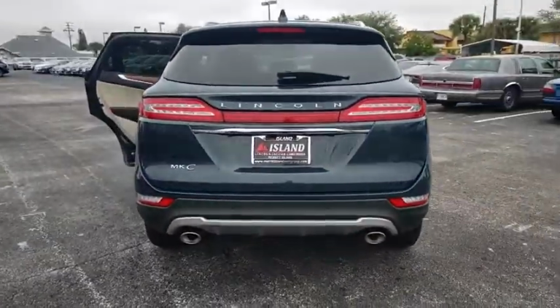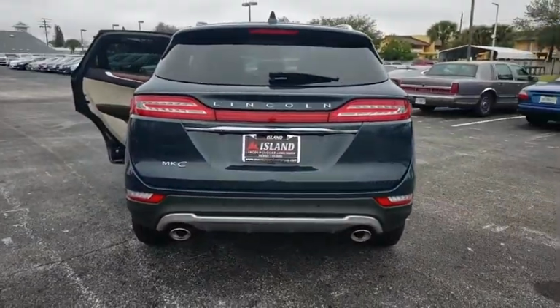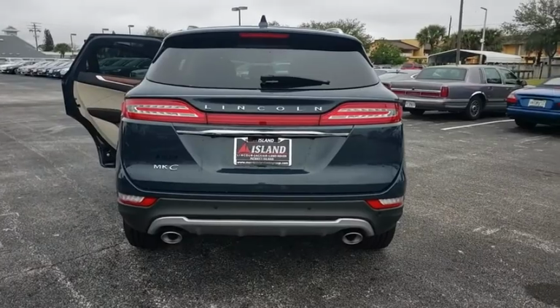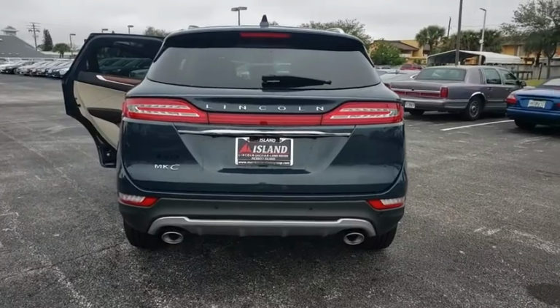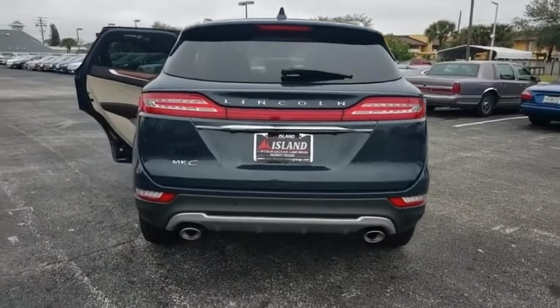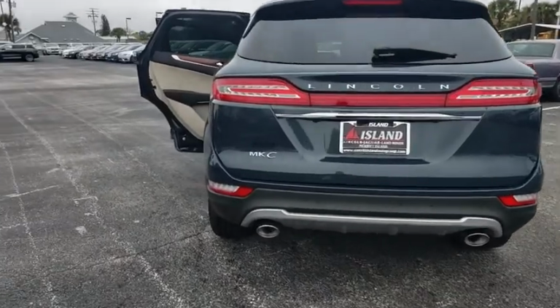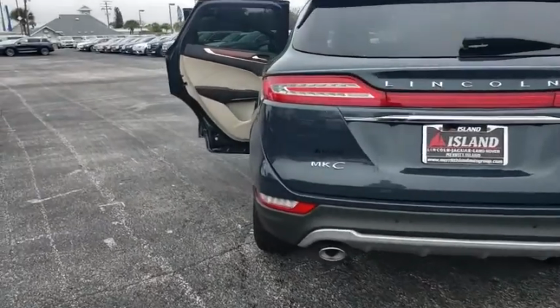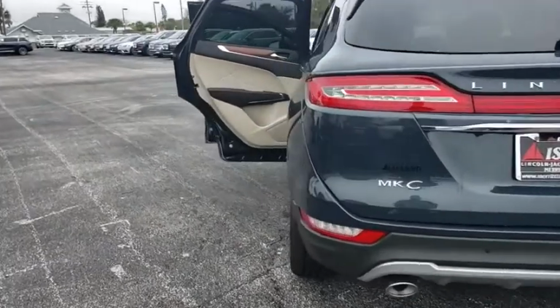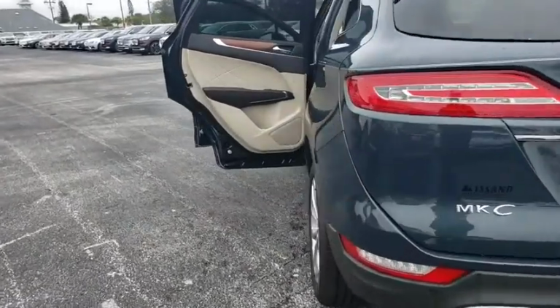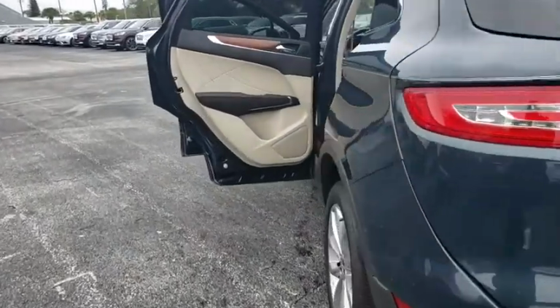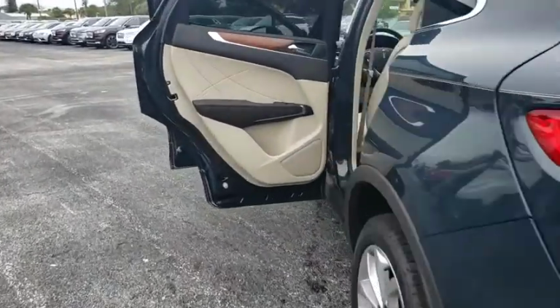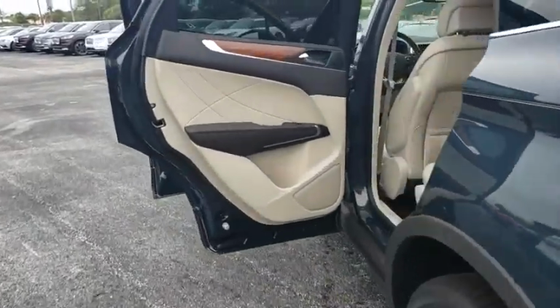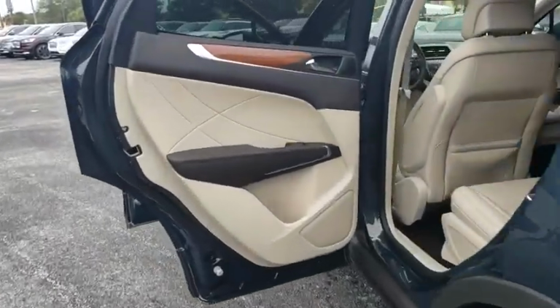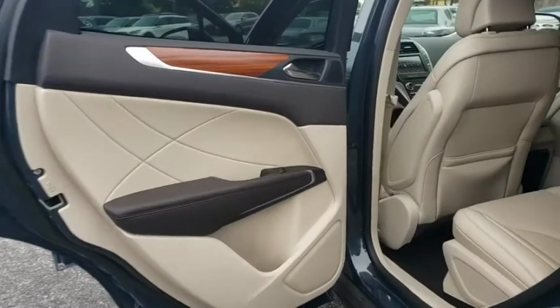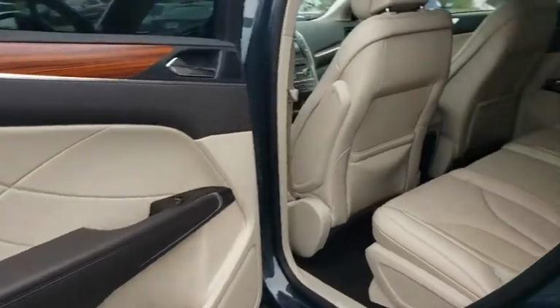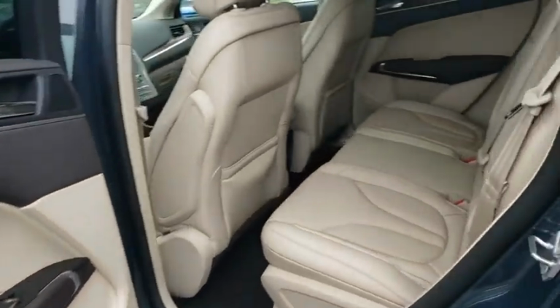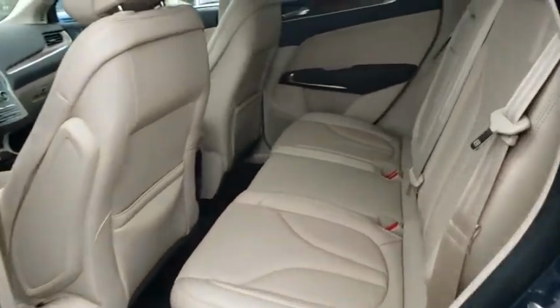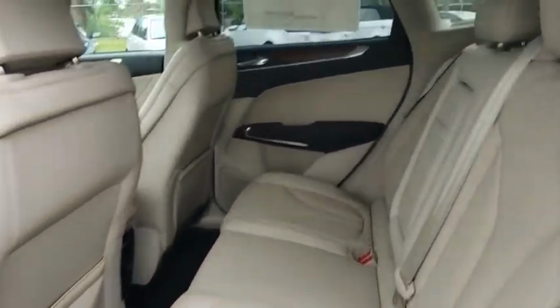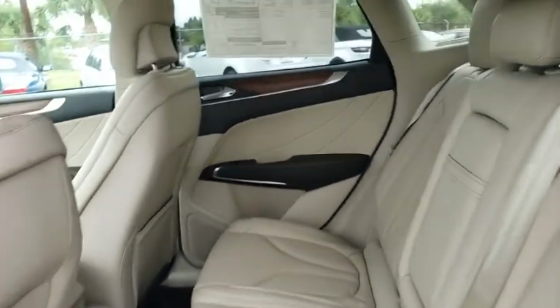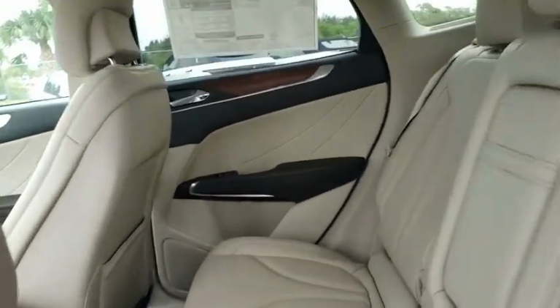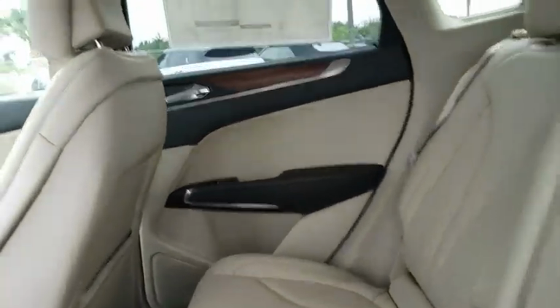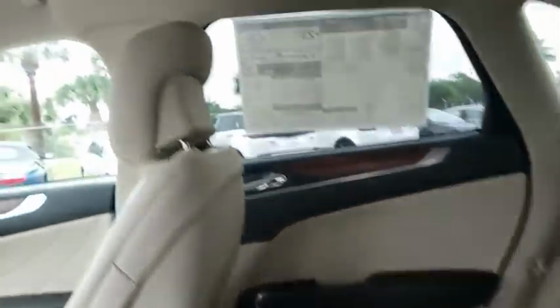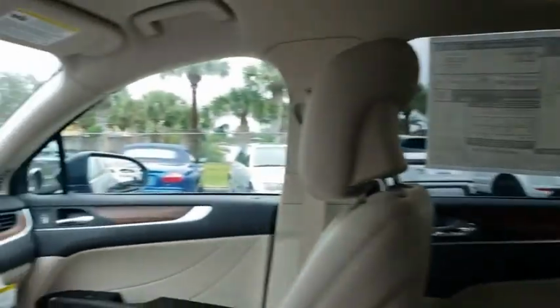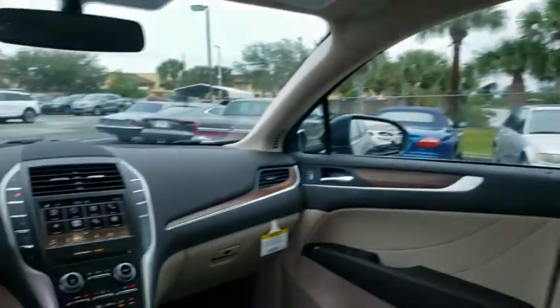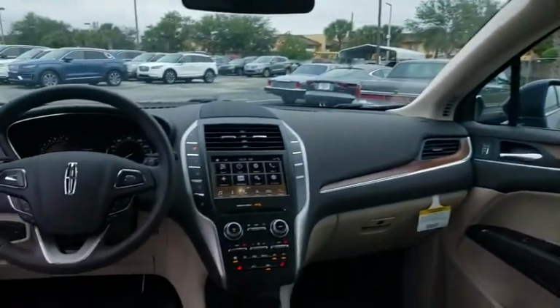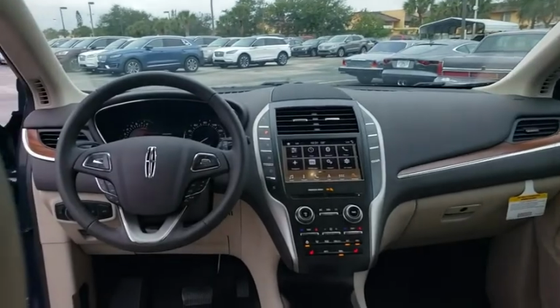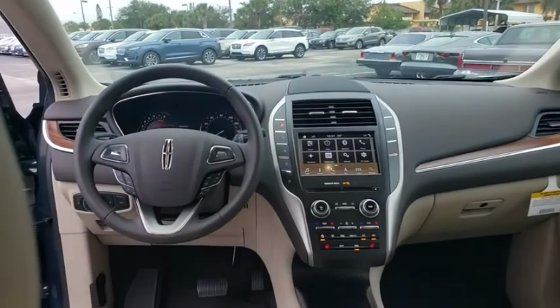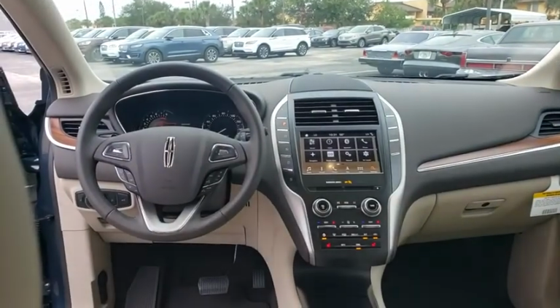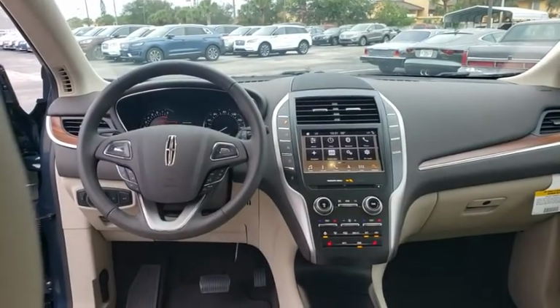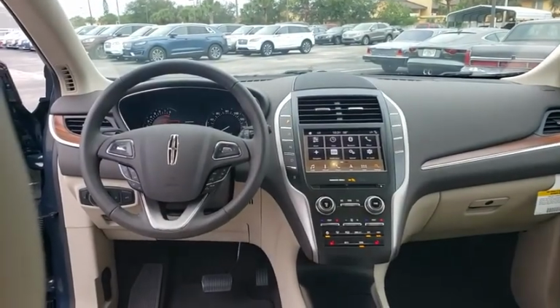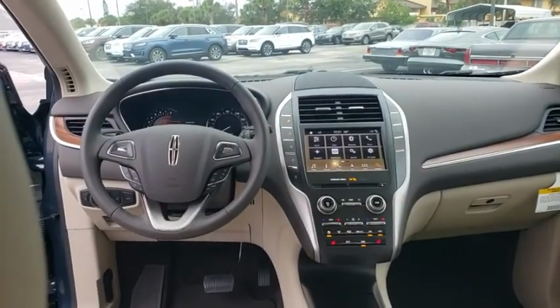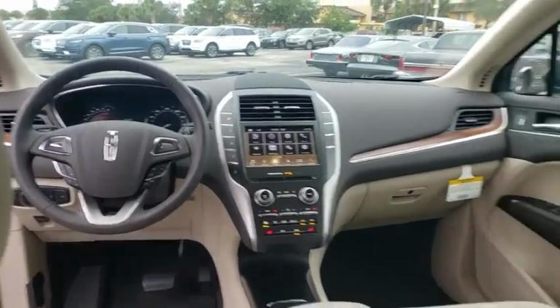Here are some of this vehicle's great options: backup camera, remote engine start, keyless entry, power passenger seat, power liftgate, traction control, stability control, steering wheel audio controls, anti-lock braking system, Bluetooth.